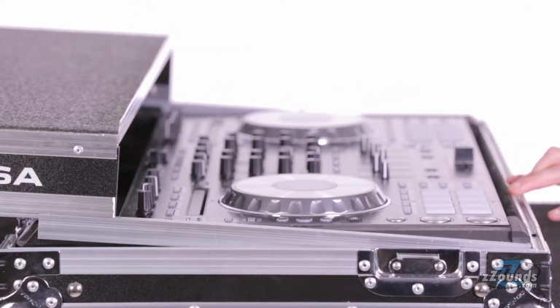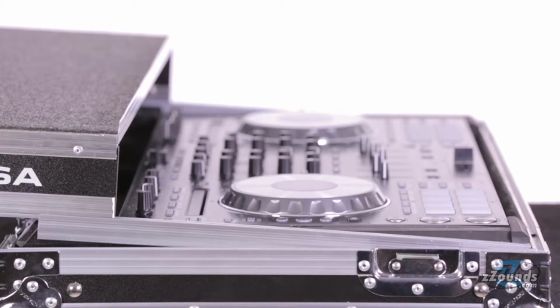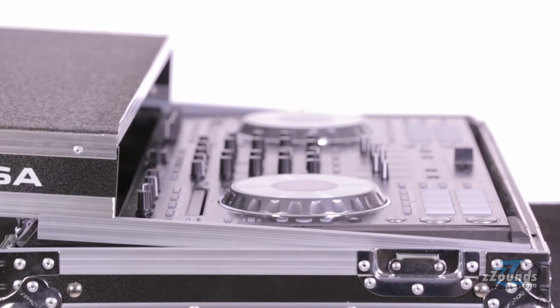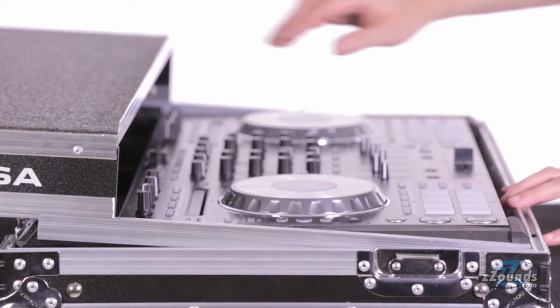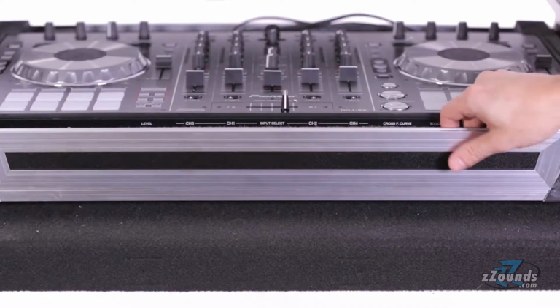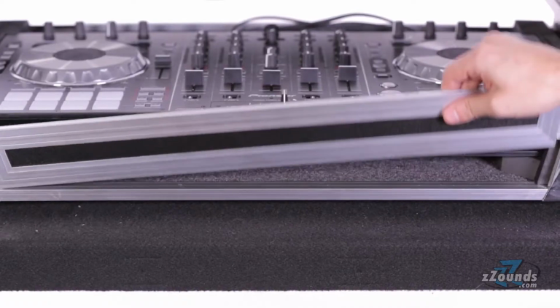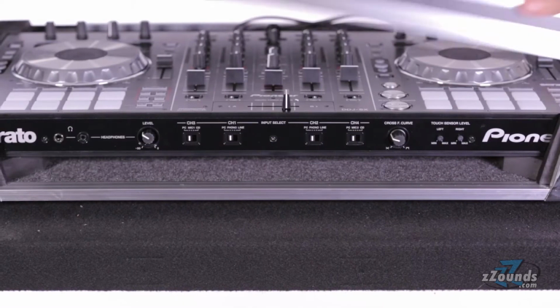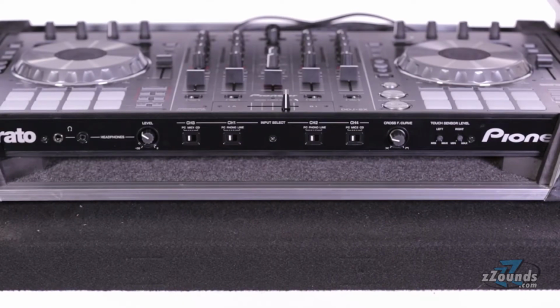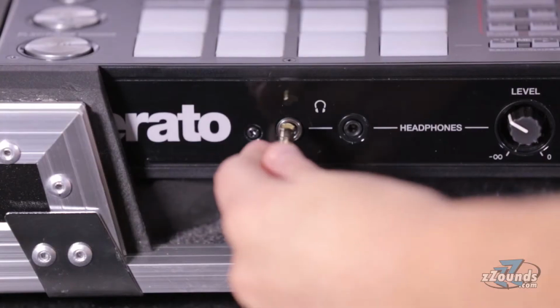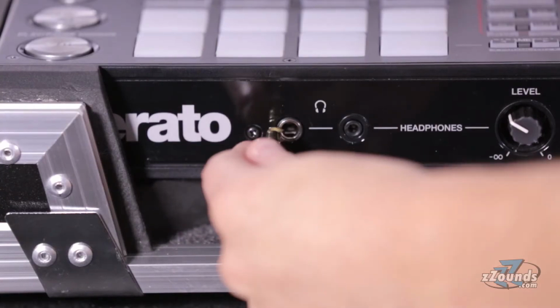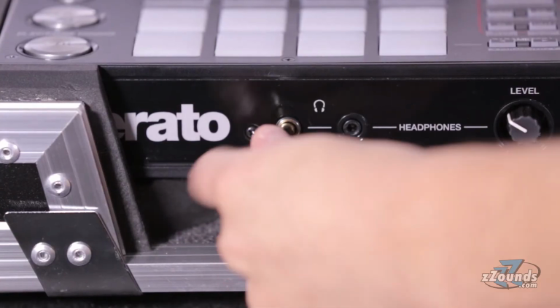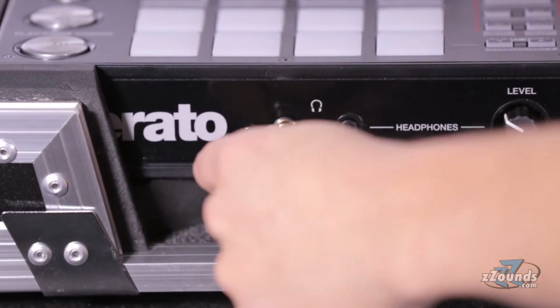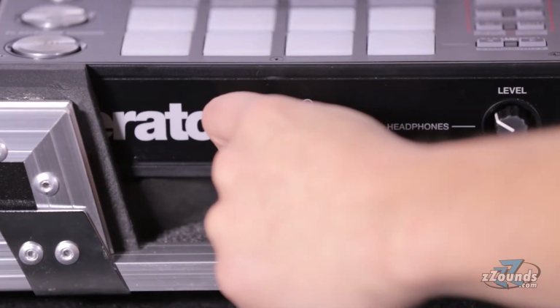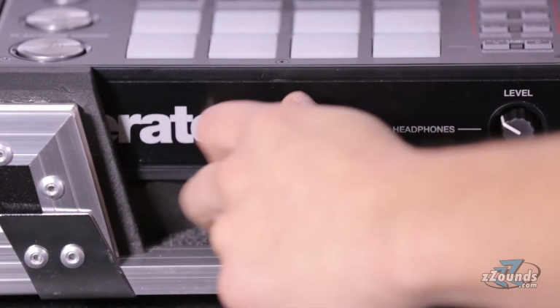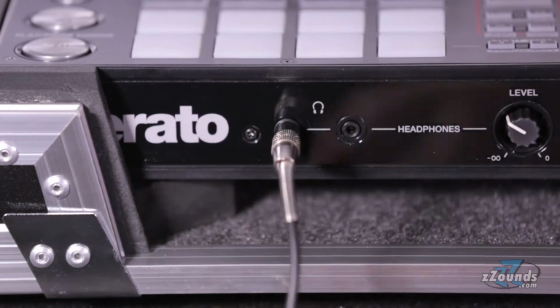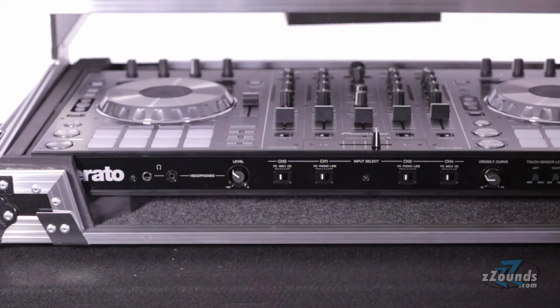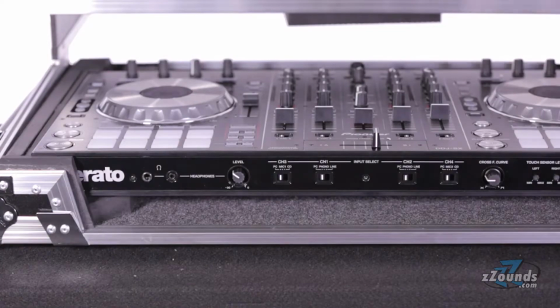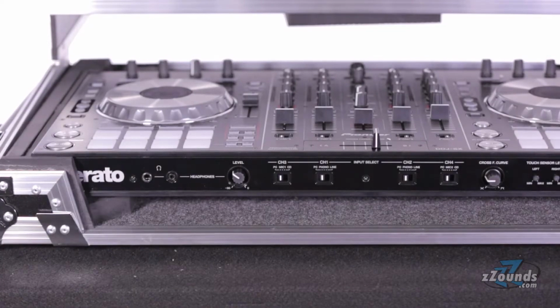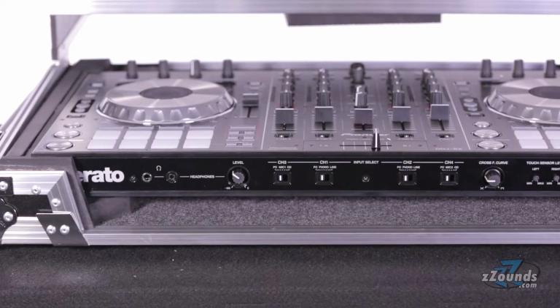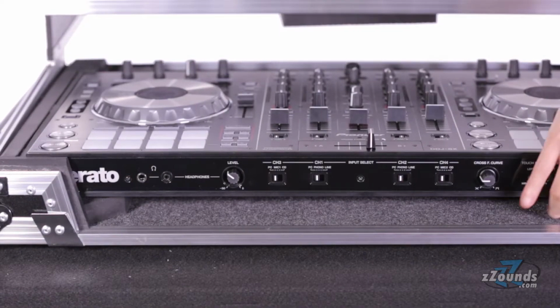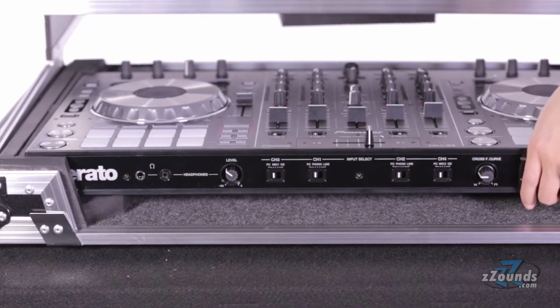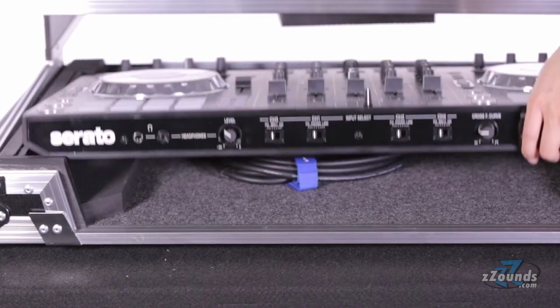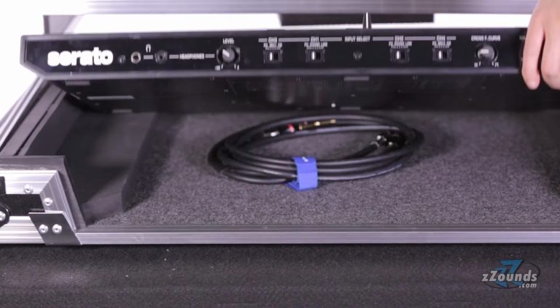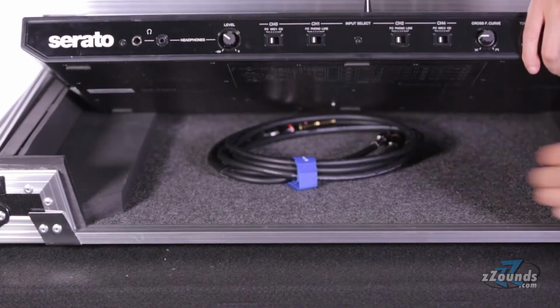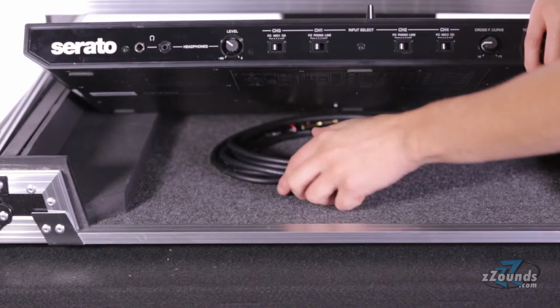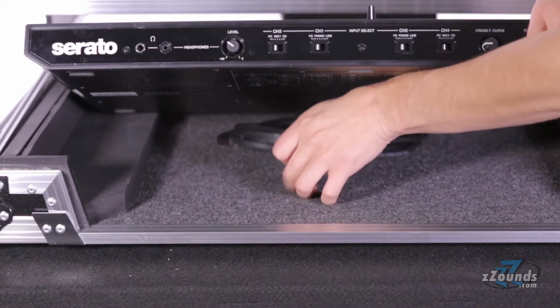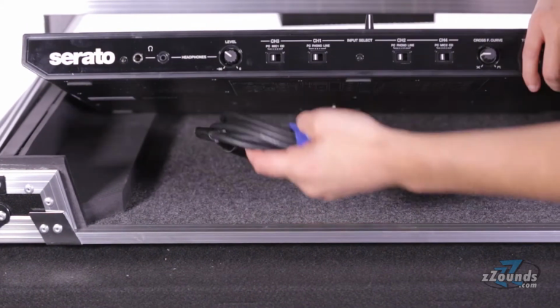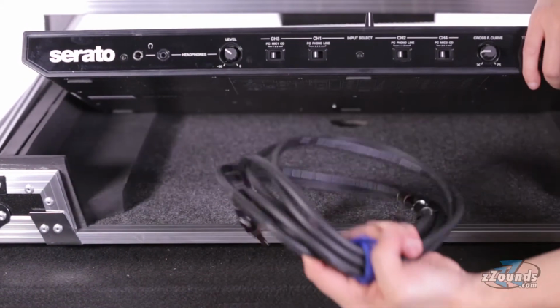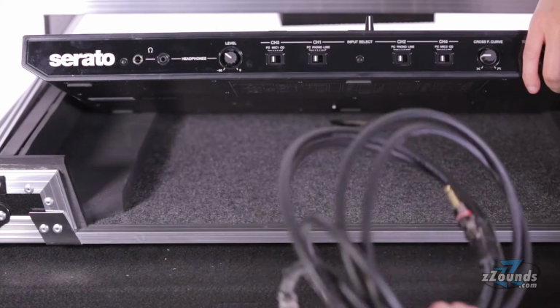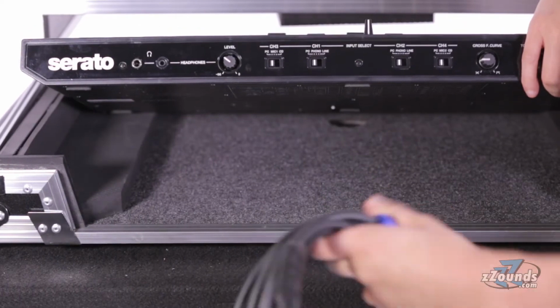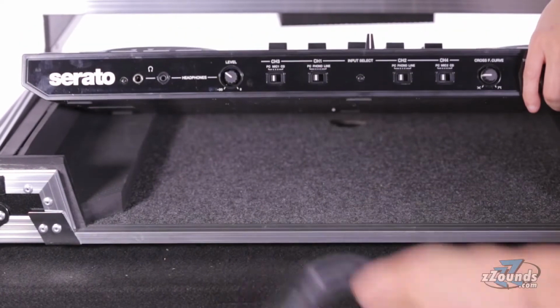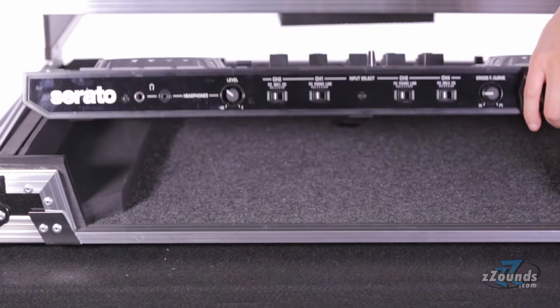The removable front panel makes for easy access to knobs and jacks on the front of your DJ gear. A ventilation pit below the controller serves to prevent equipment from overheating while offering ample opportunity for cable management.